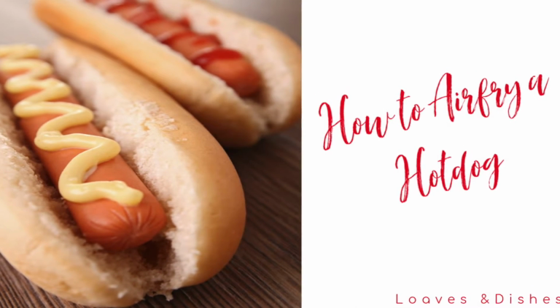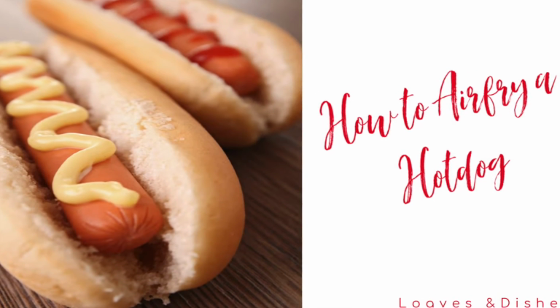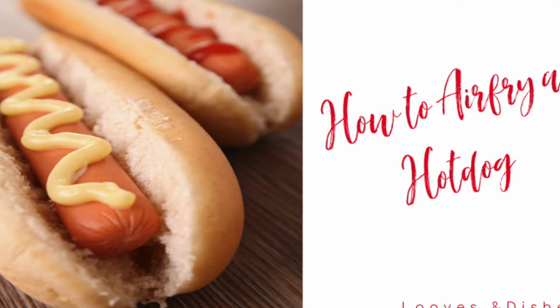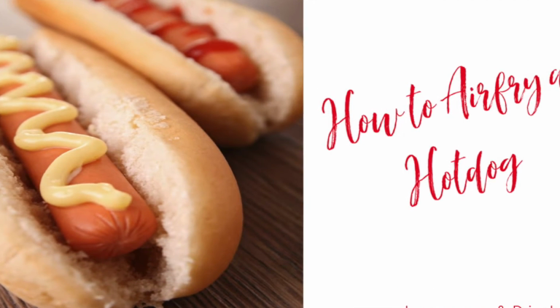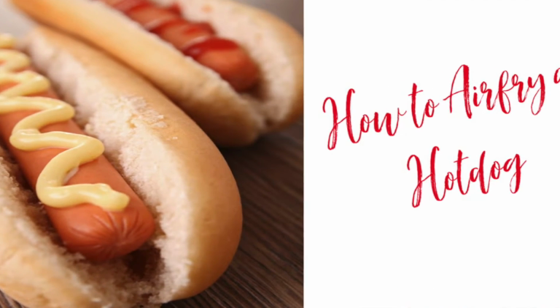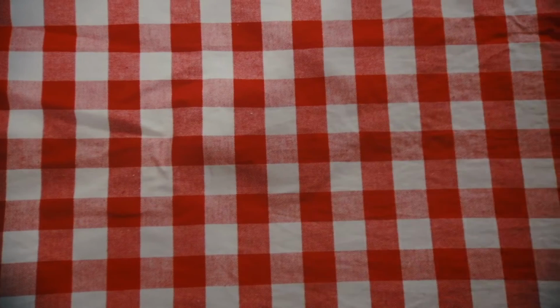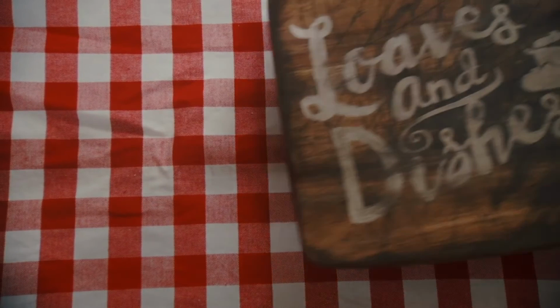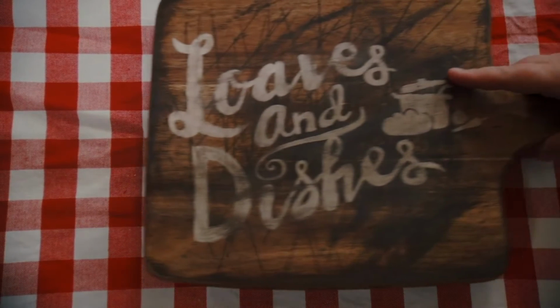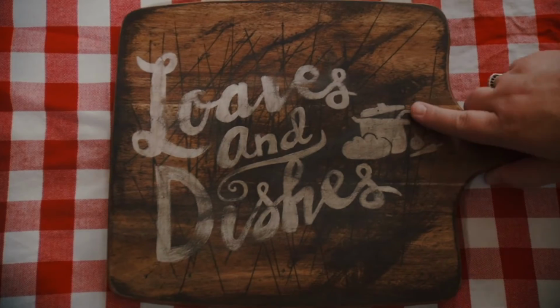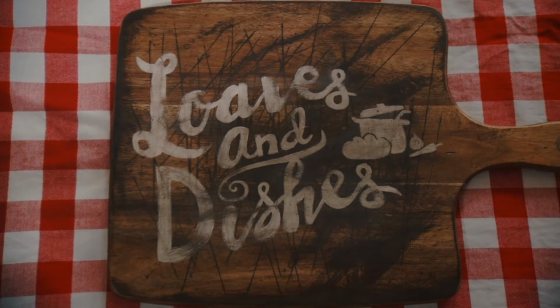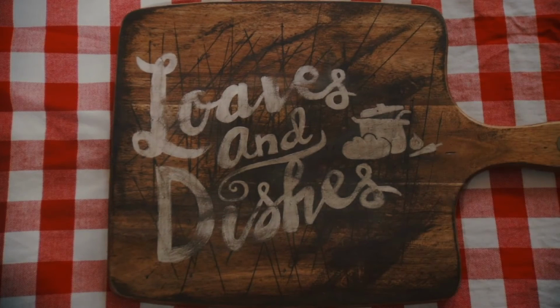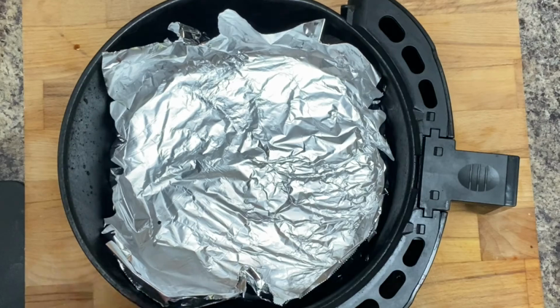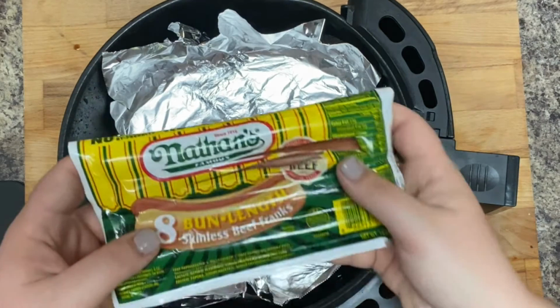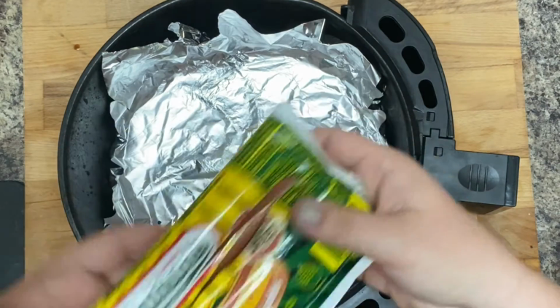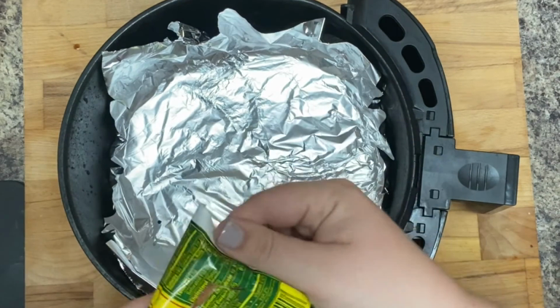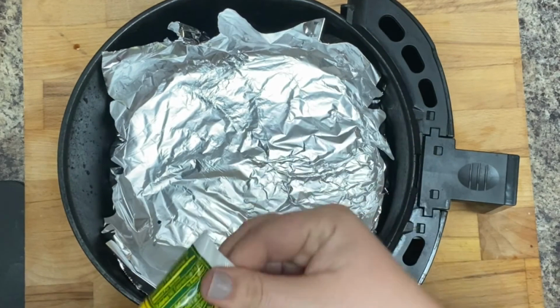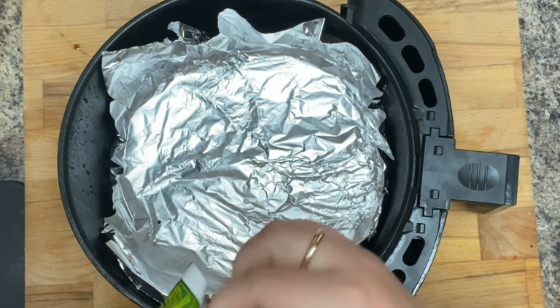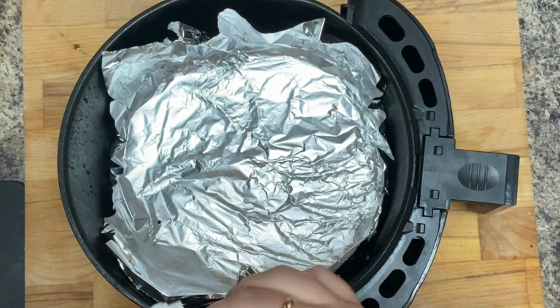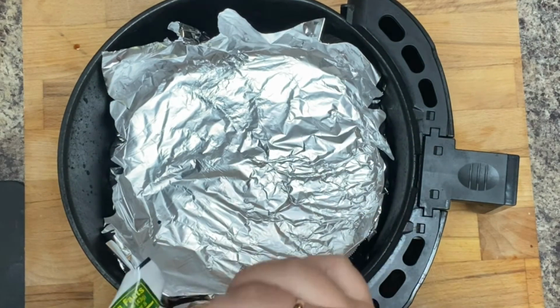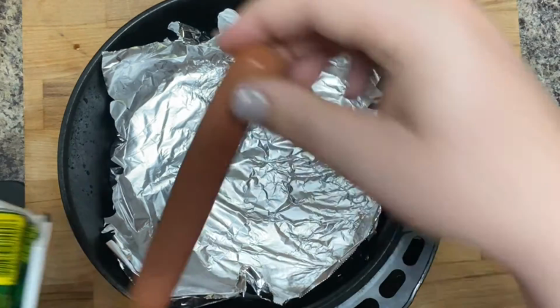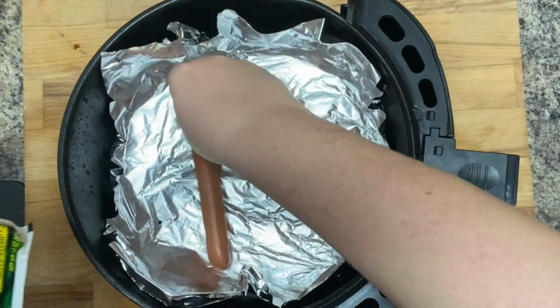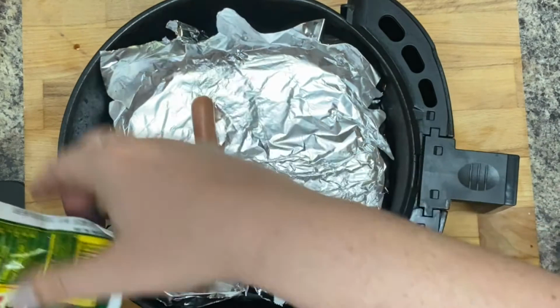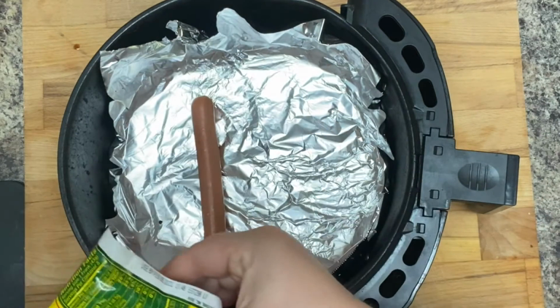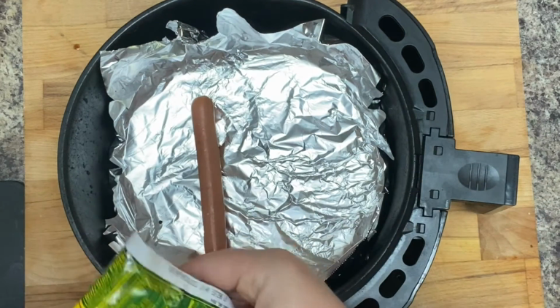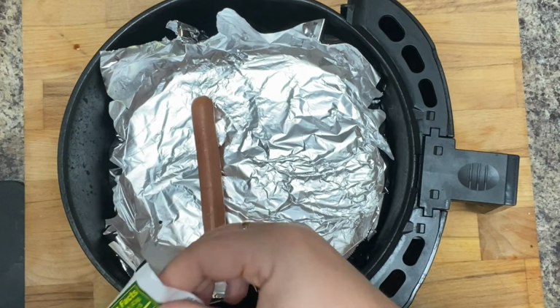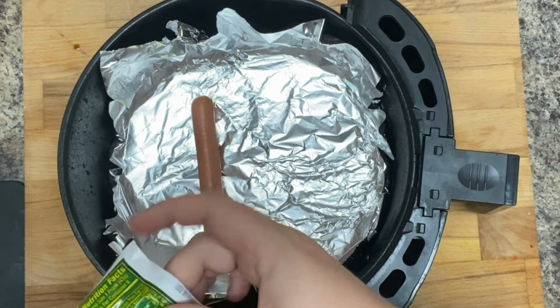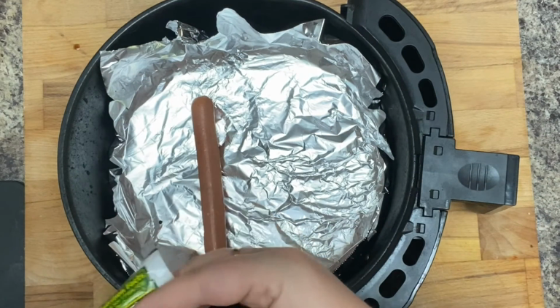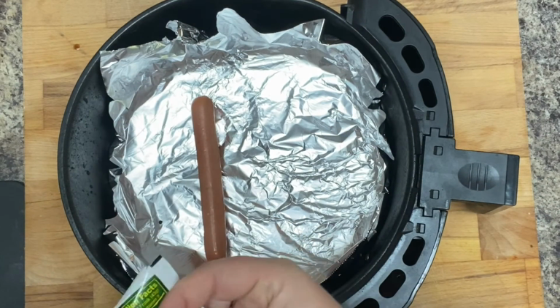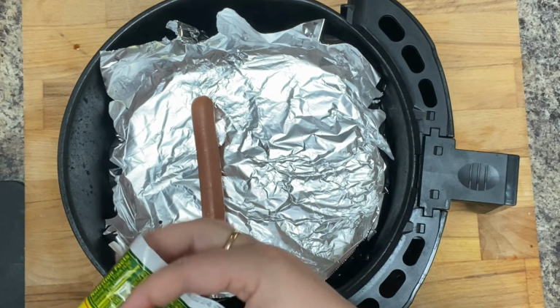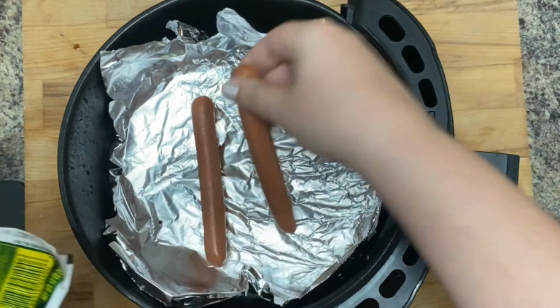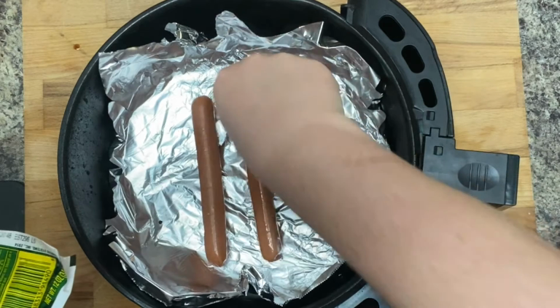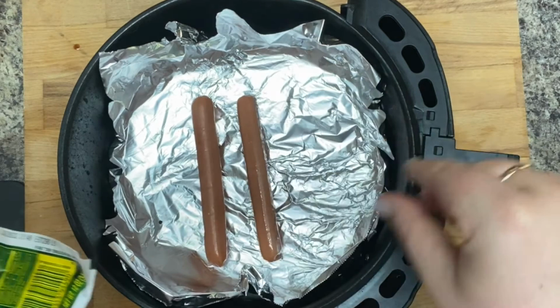Hey everybody, it's Sarah with Loaves and Dishes, and today I'm going to be showing you how to air fry a hot dog. The first thing I did was cover my air fryer in aluminum foil — it just keeps the air fryer cleaner. You don't have to do this if you don't want to.